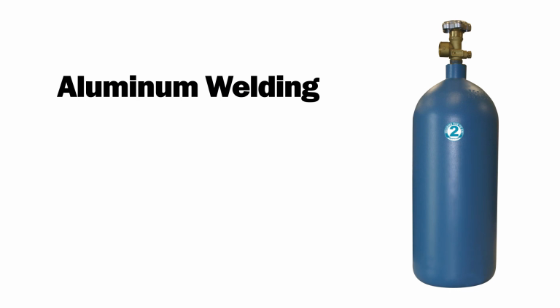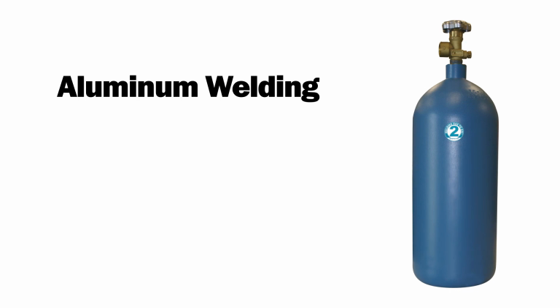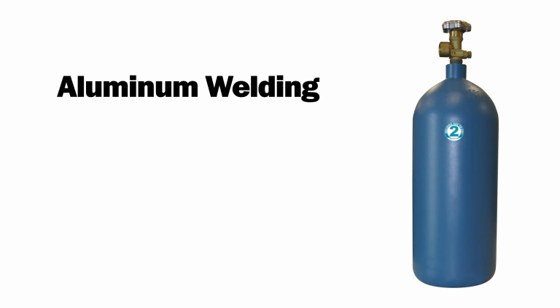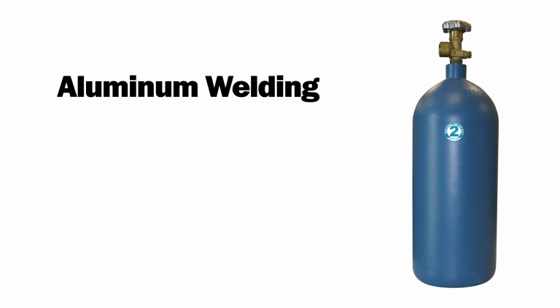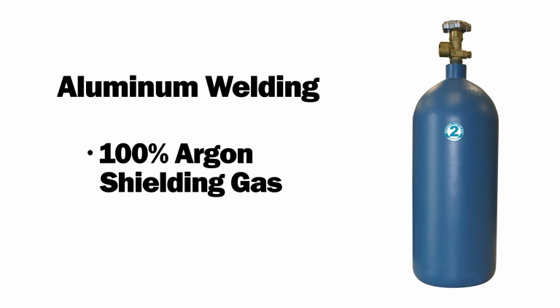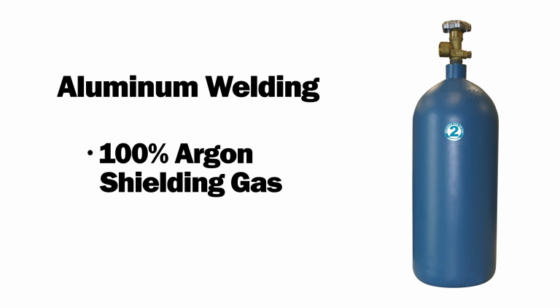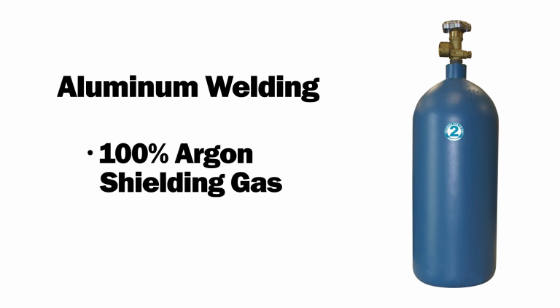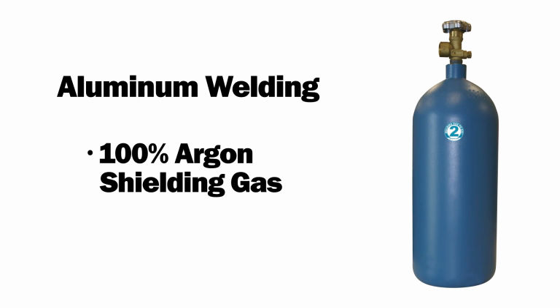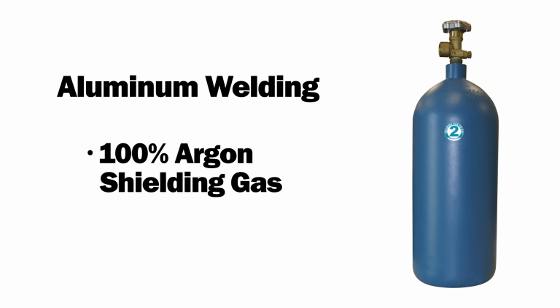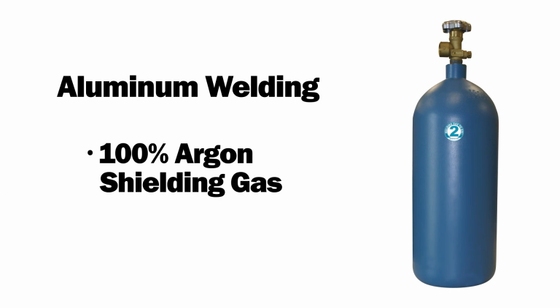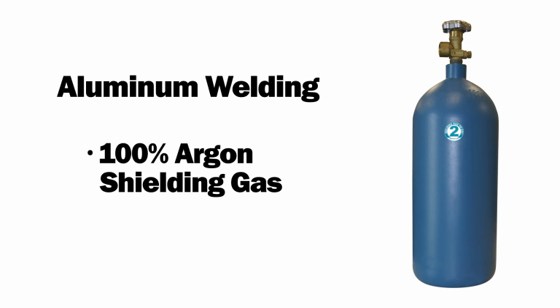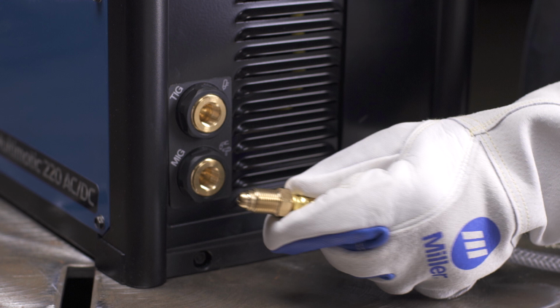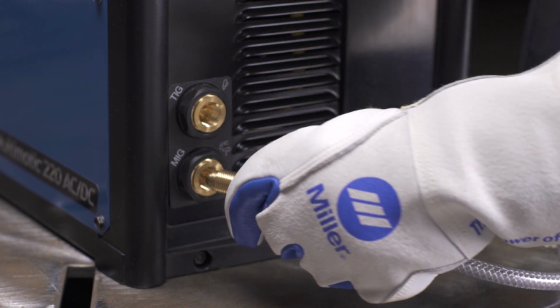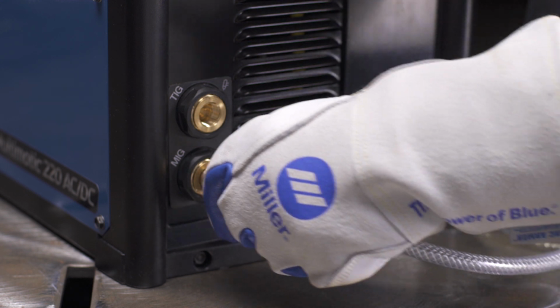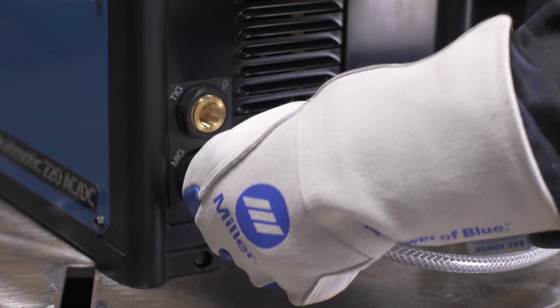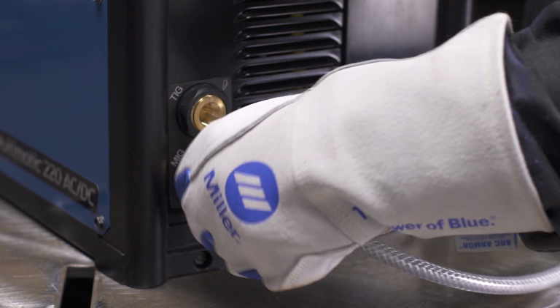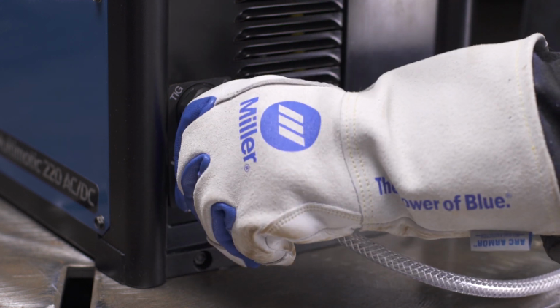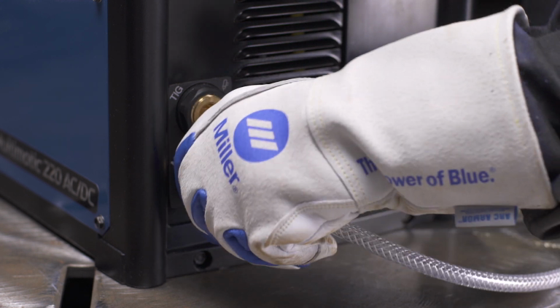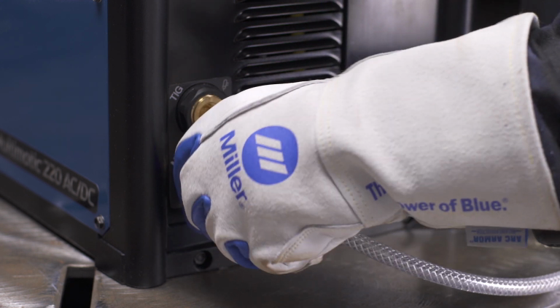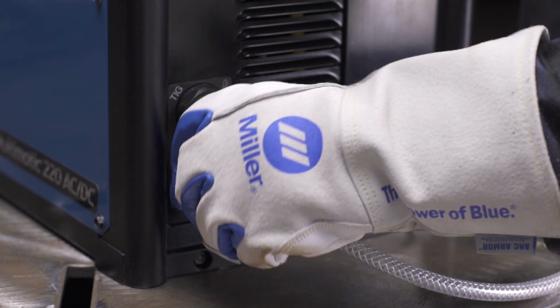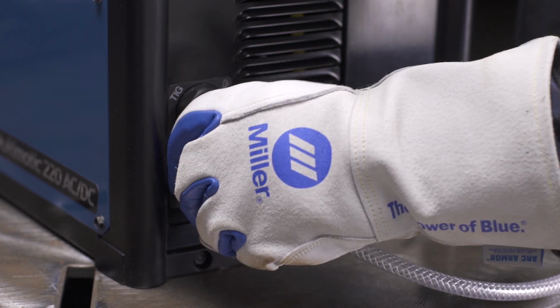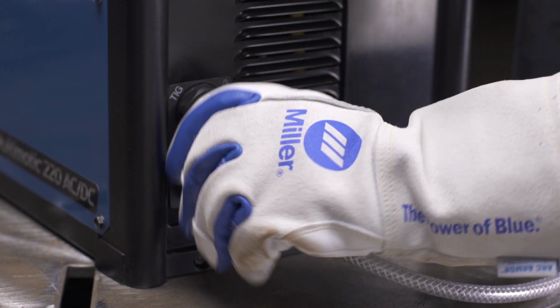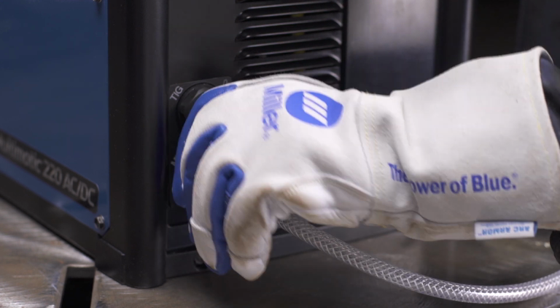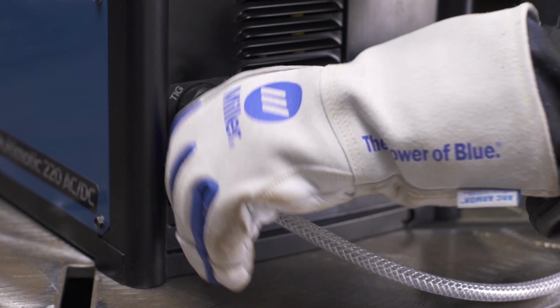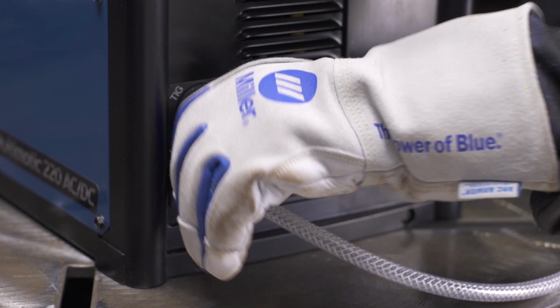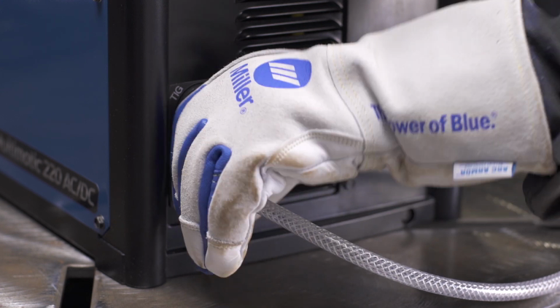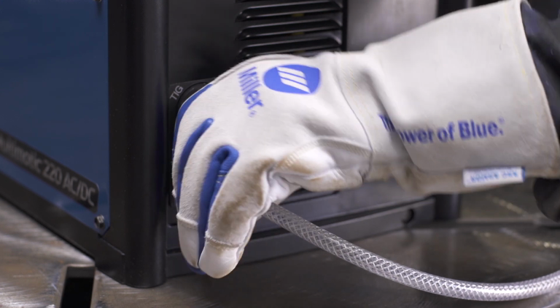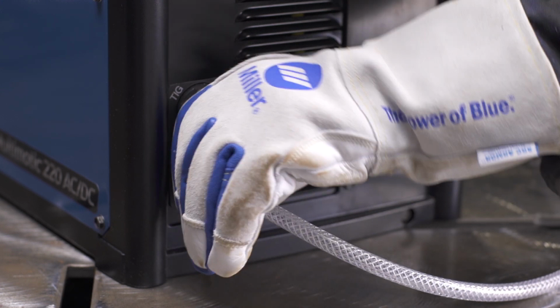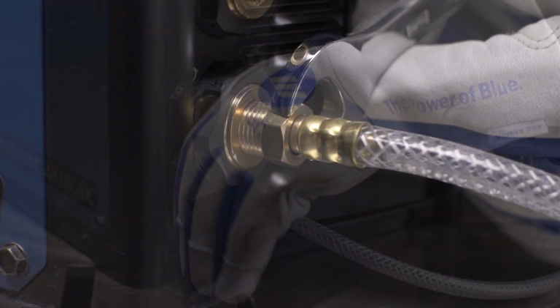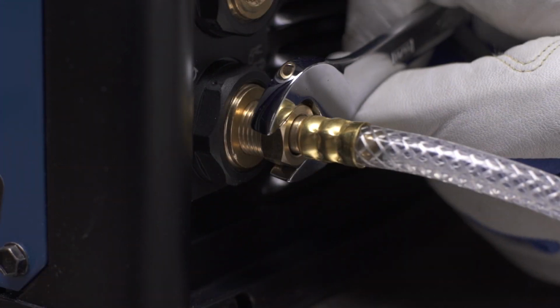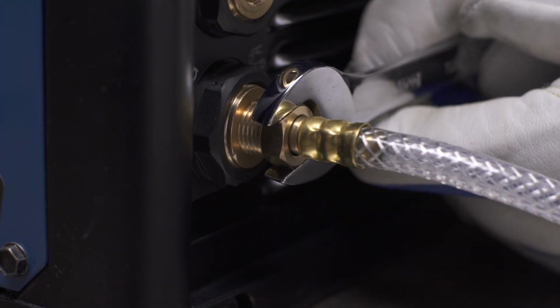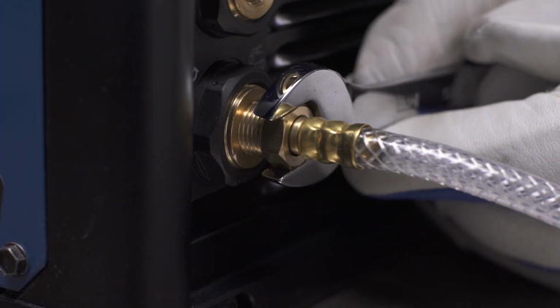For aluminum welding, you will need to use 100% argon shielding gas. Connect the free end of the gas hose to the MIG gas solenoid located on the back panel of the Multimatic 220 AC-DC. Tighten with a wrench.